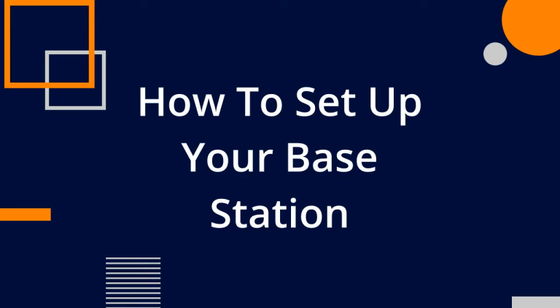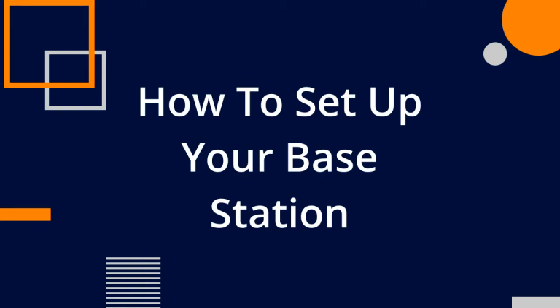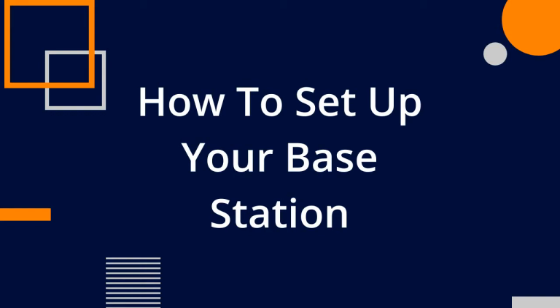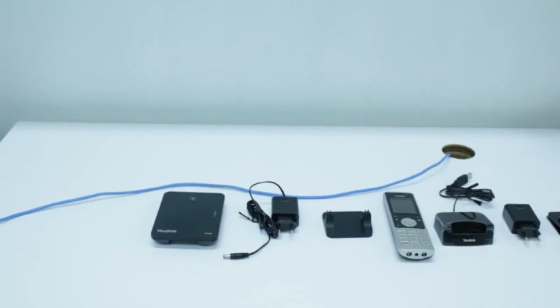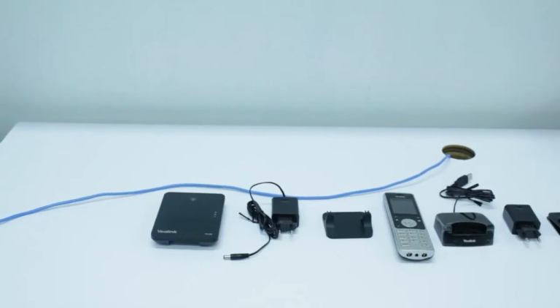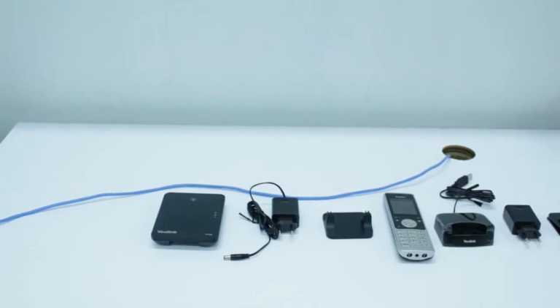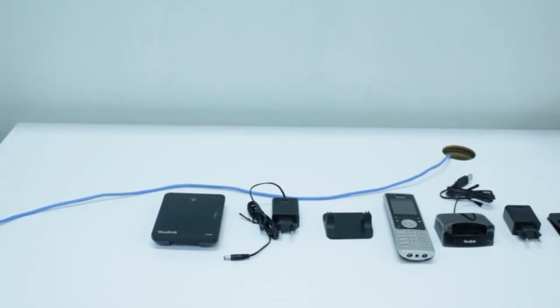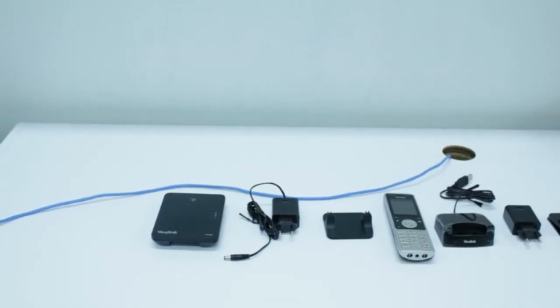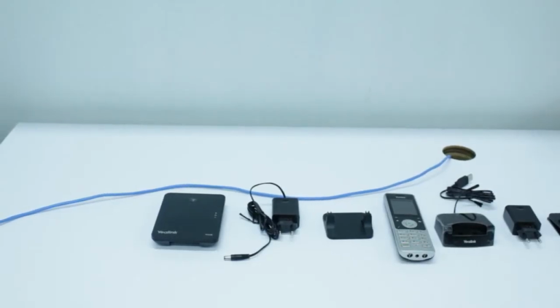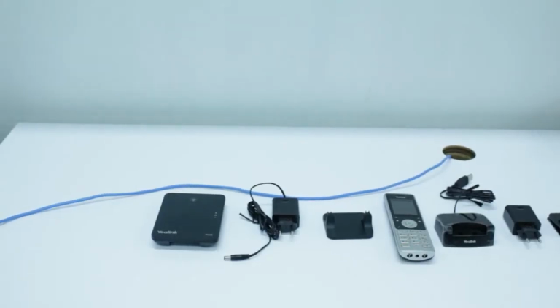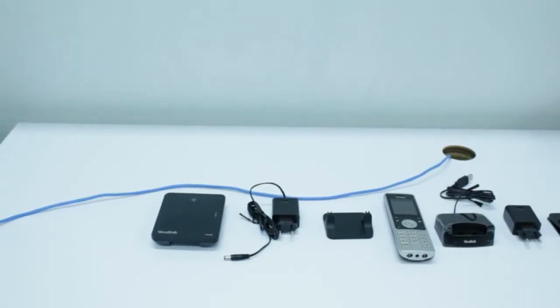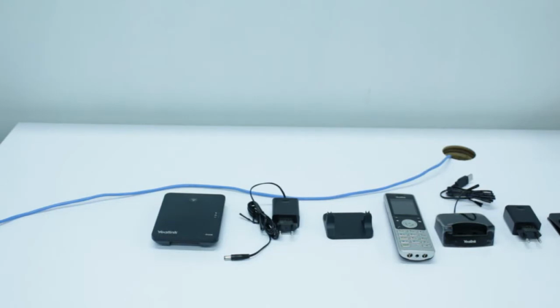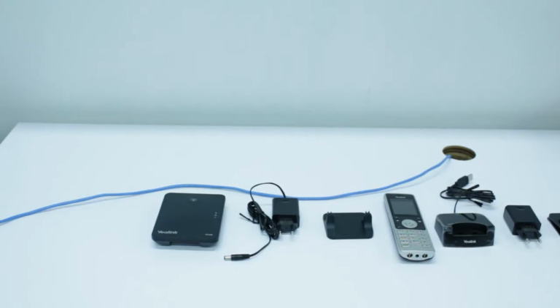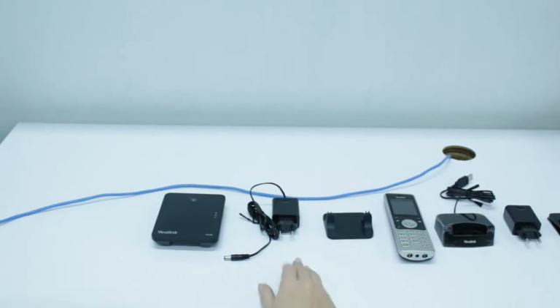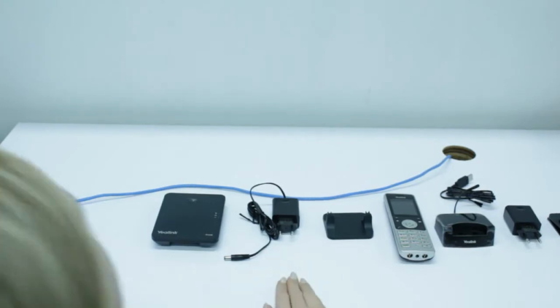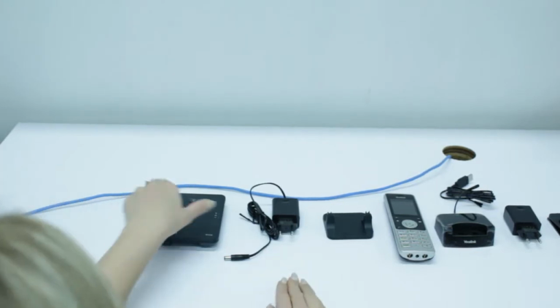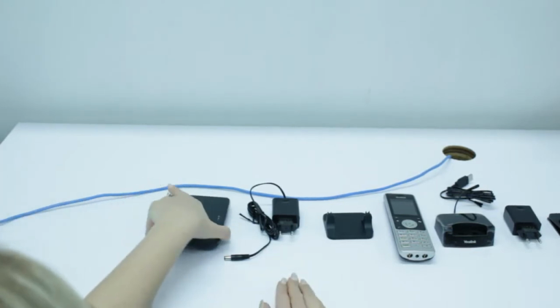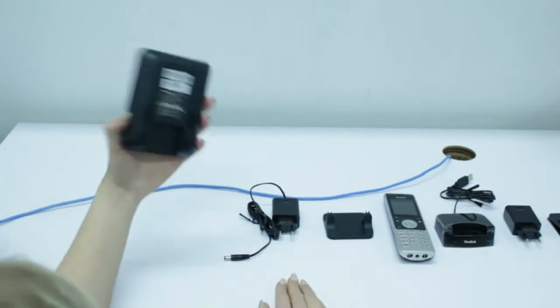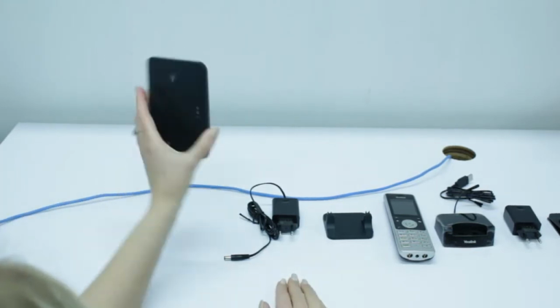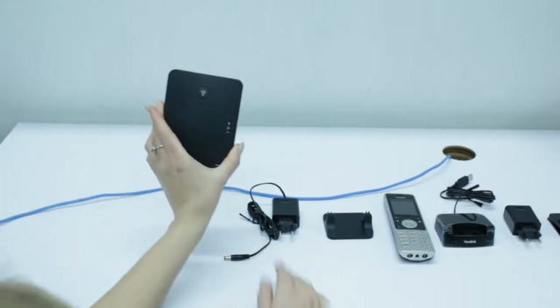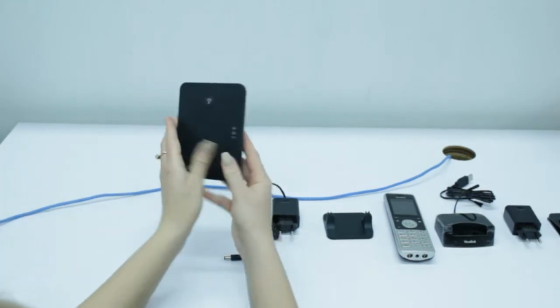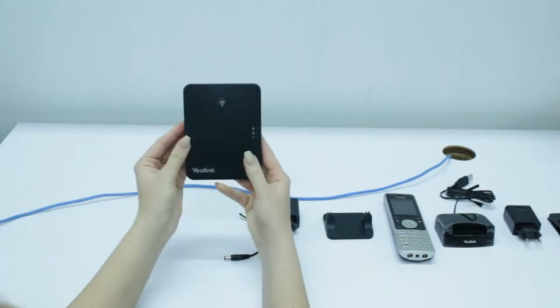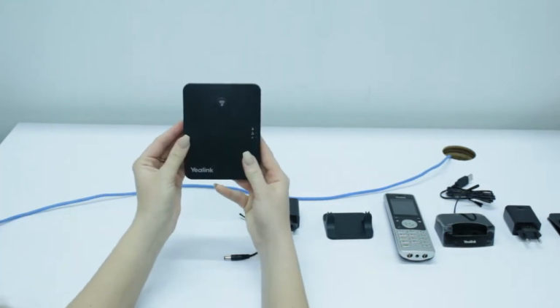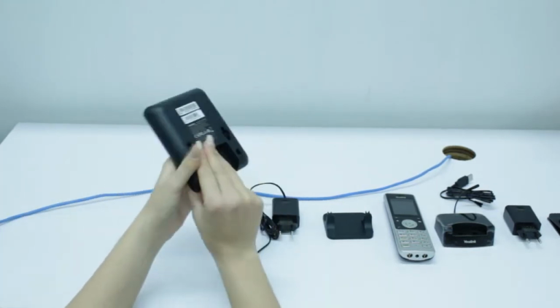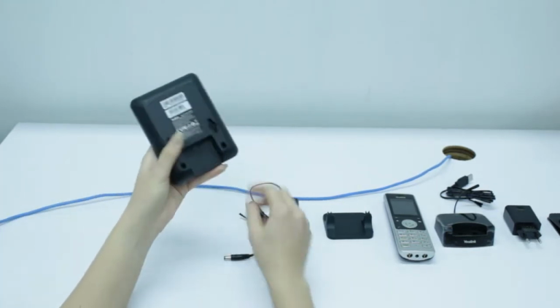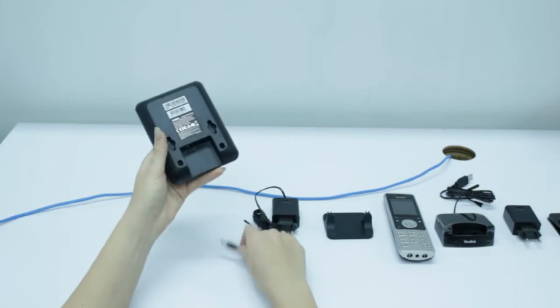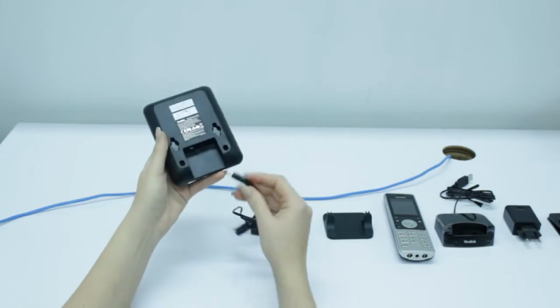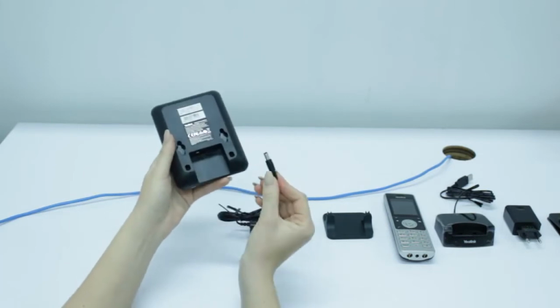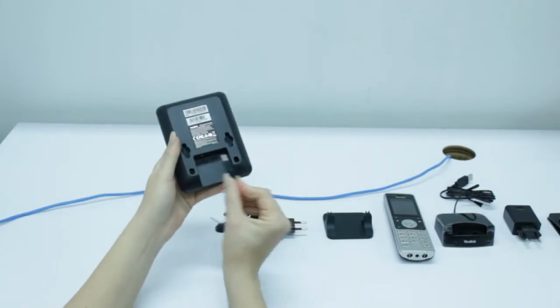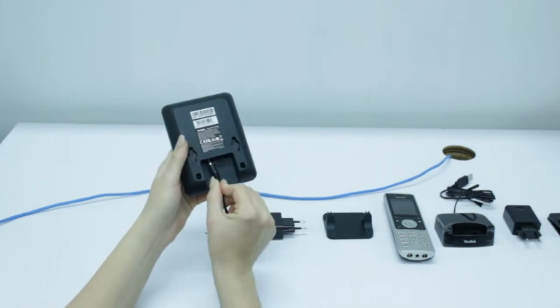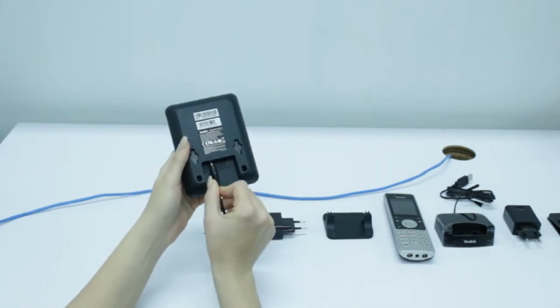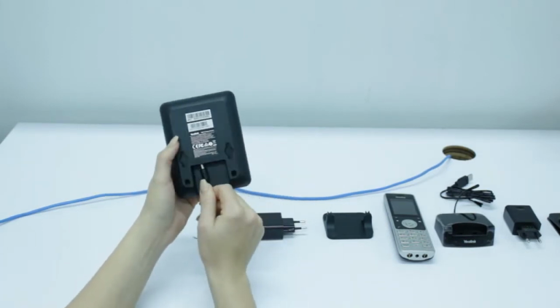How to set up your base station and your cordless phone. First, you're going to start with your base station. You're going to take the power cord and insert it into the DC port.